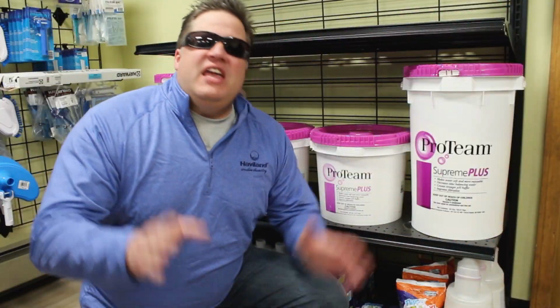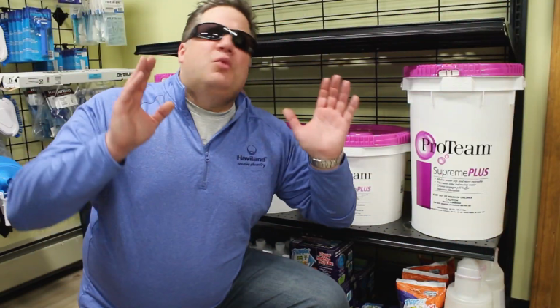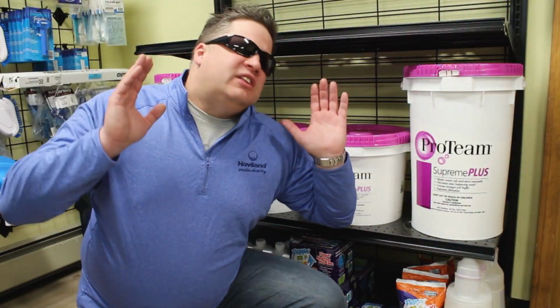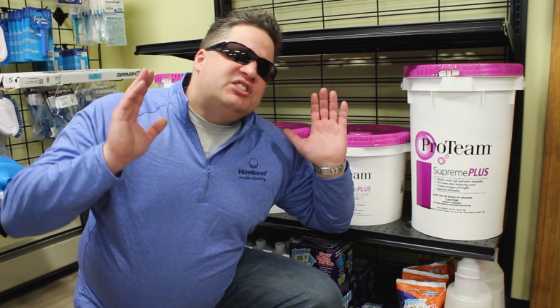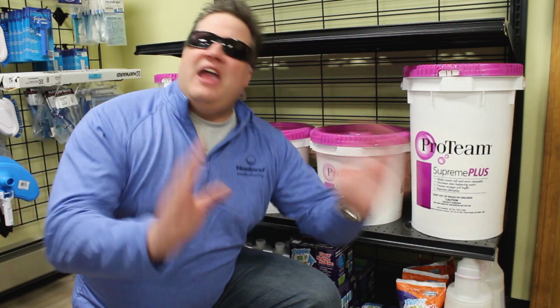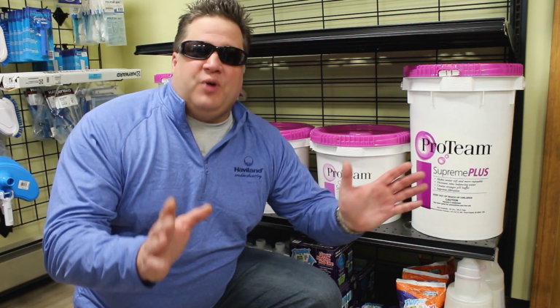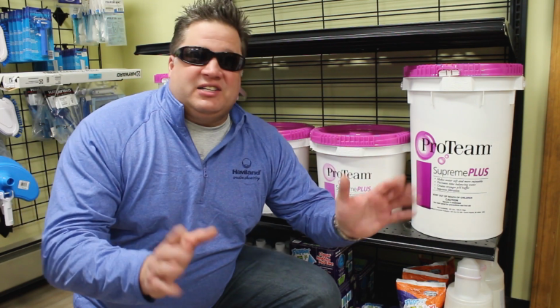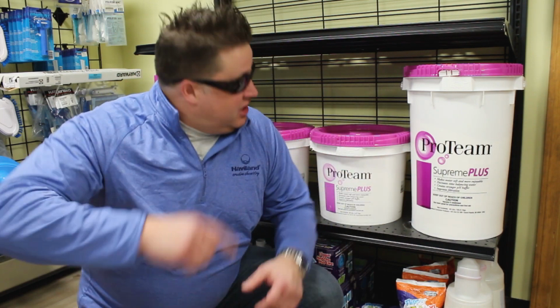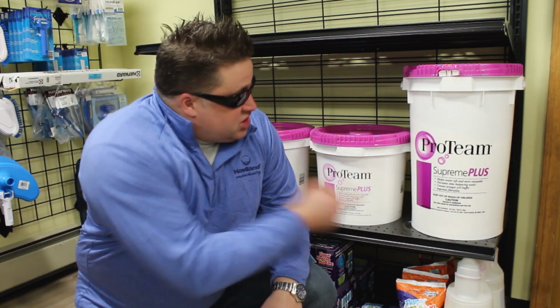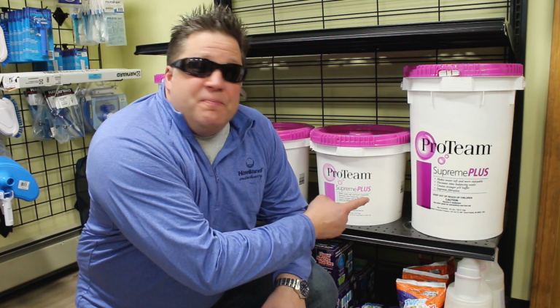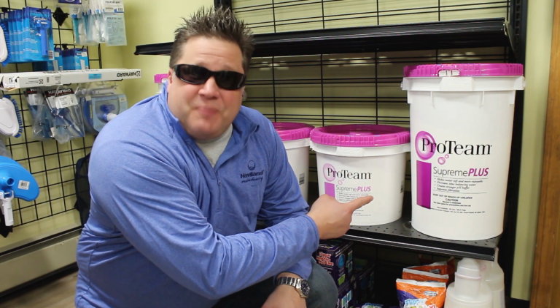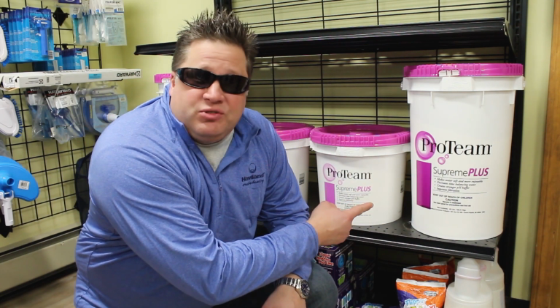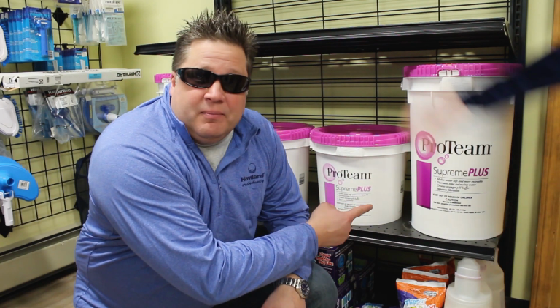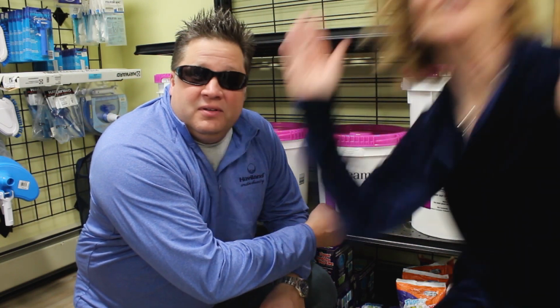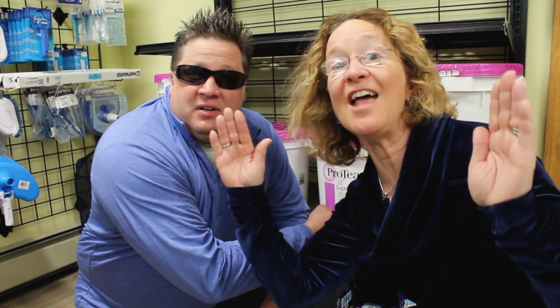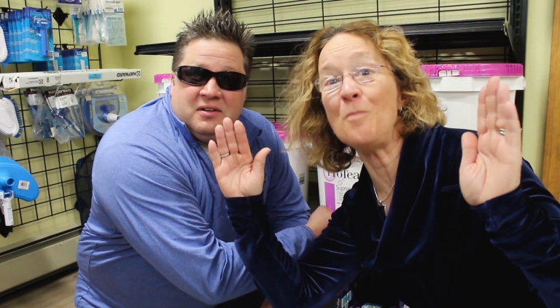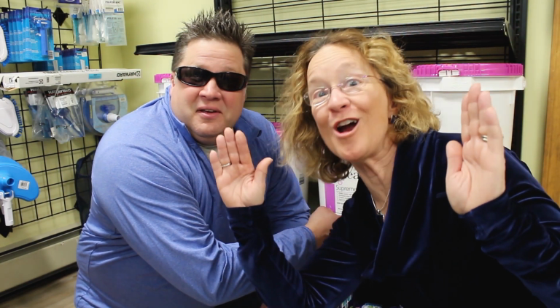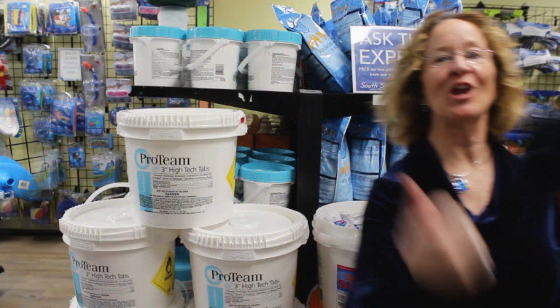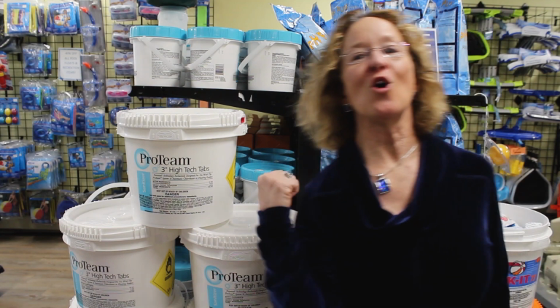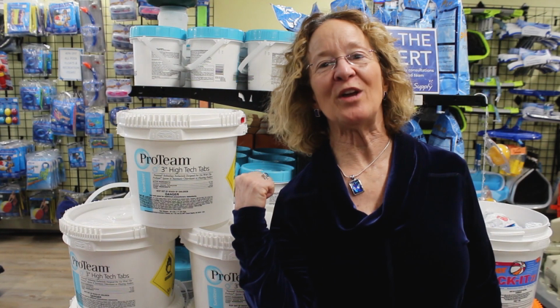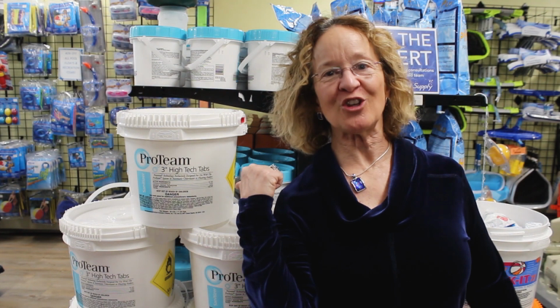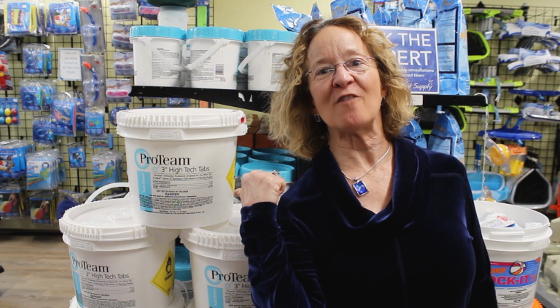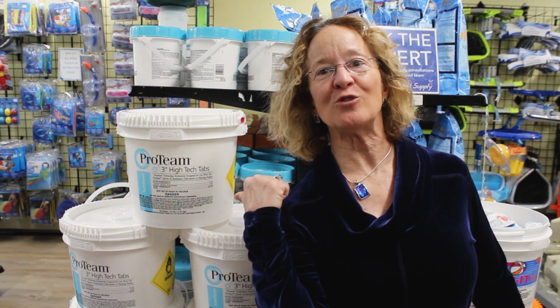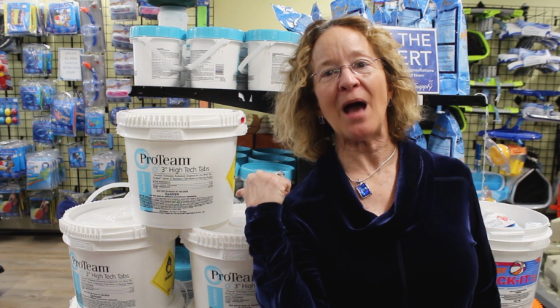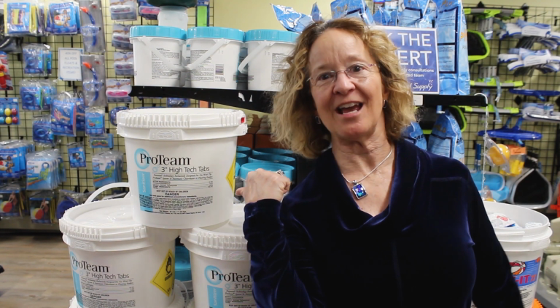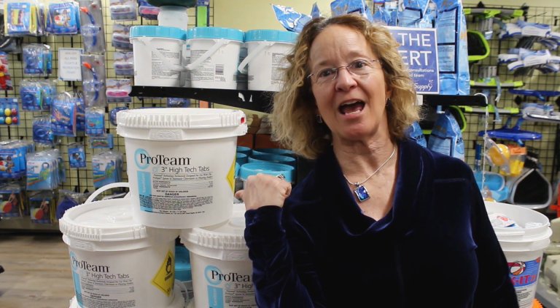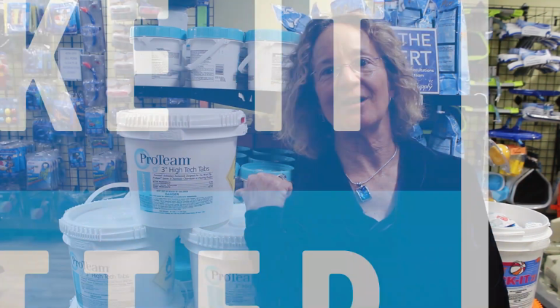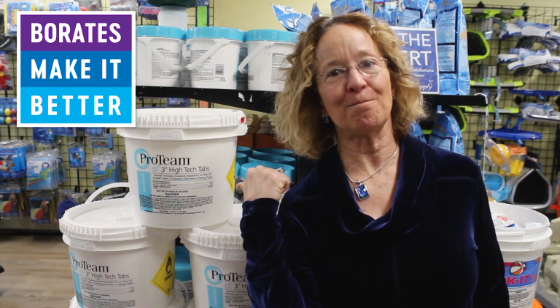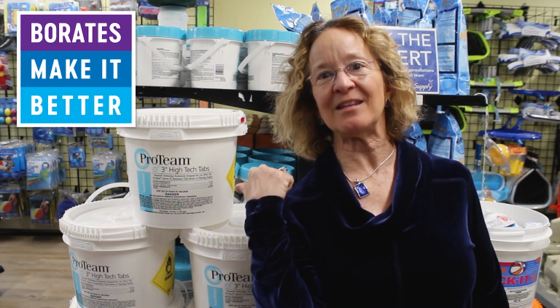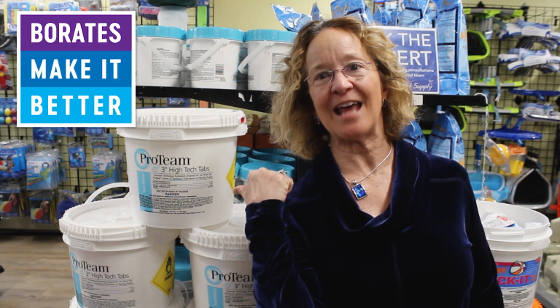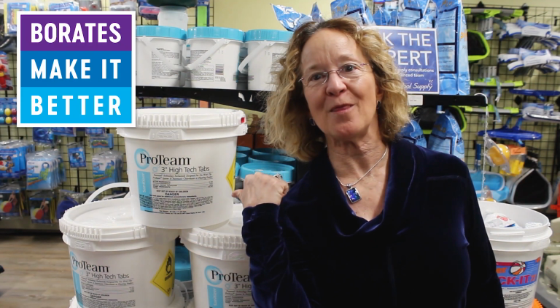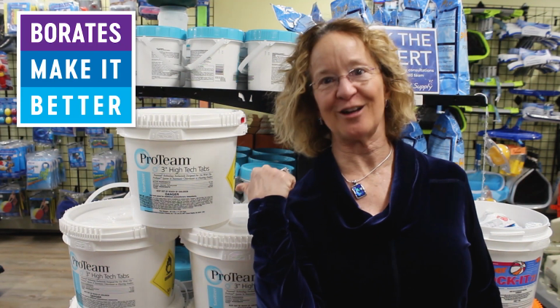At South Shore Pool Supply, they carry one of the Legend's favorite products: Supreme Plus by ProTeam. And there's more — they also have ProTeam high-tech tabs, the best tab on the market.